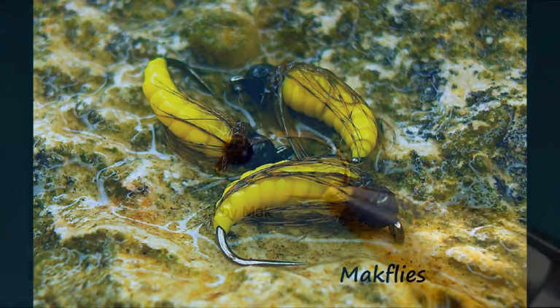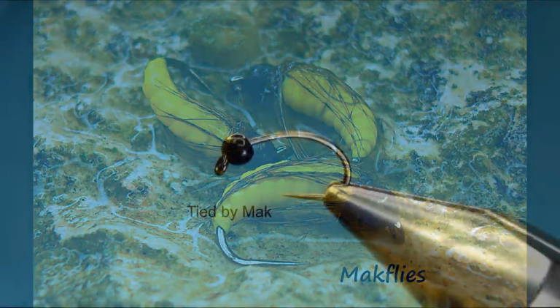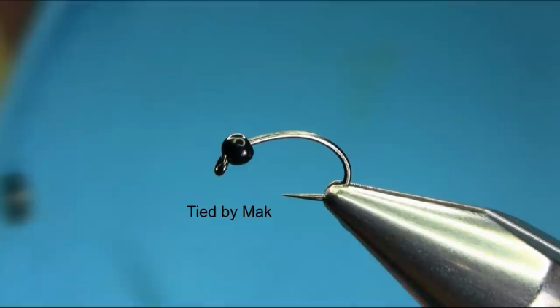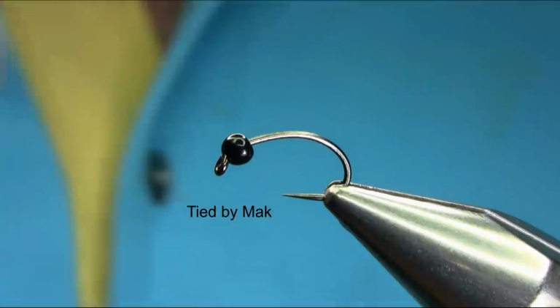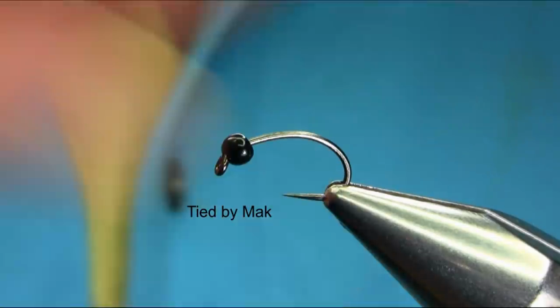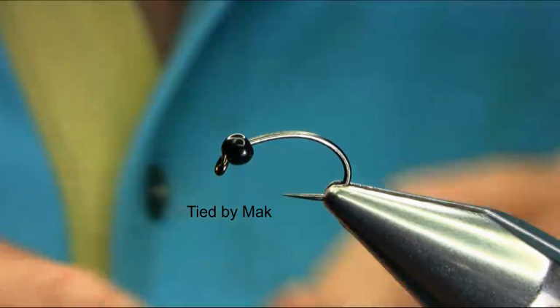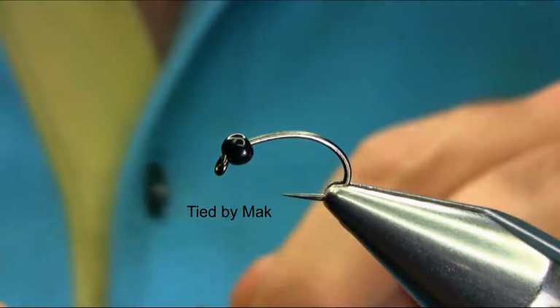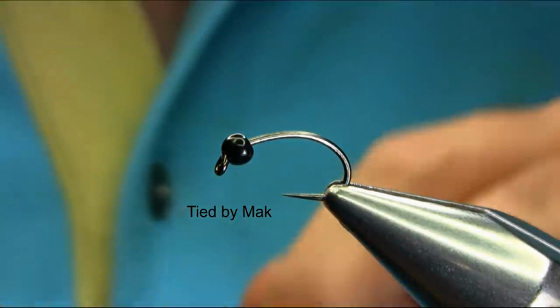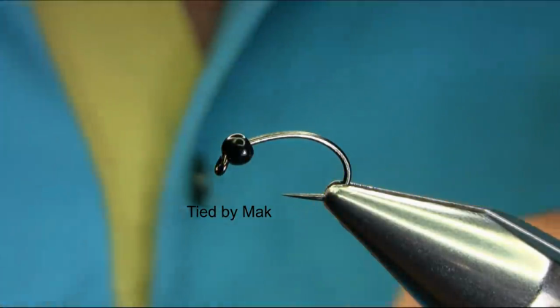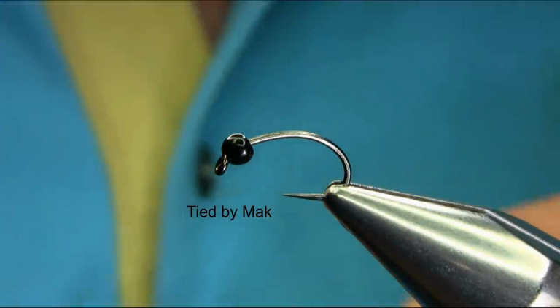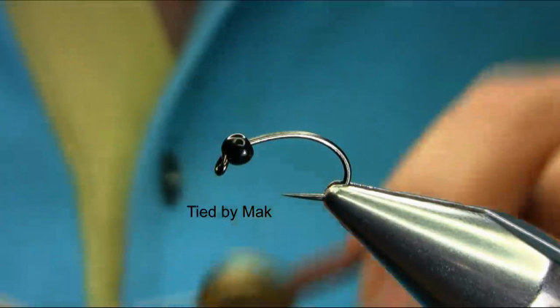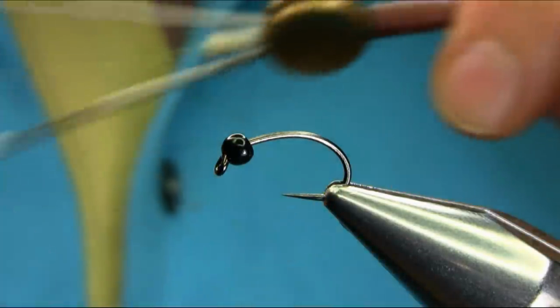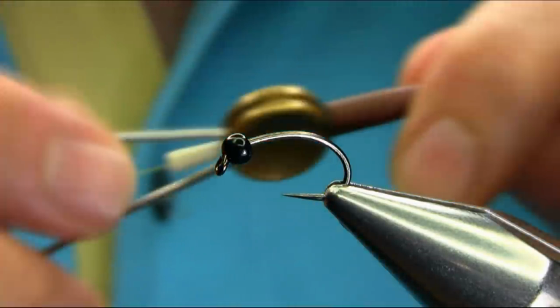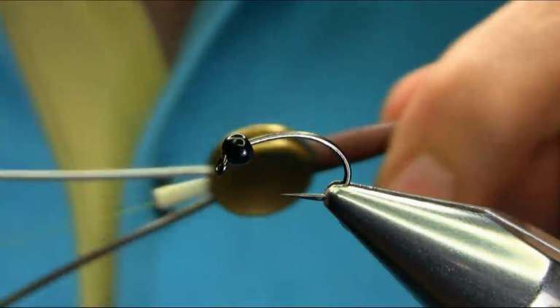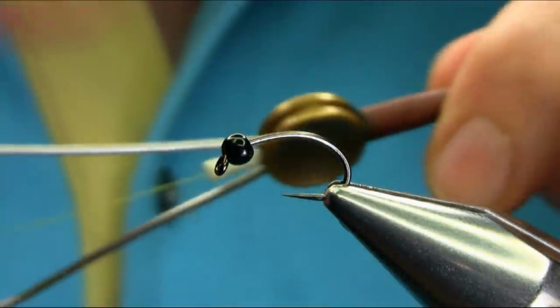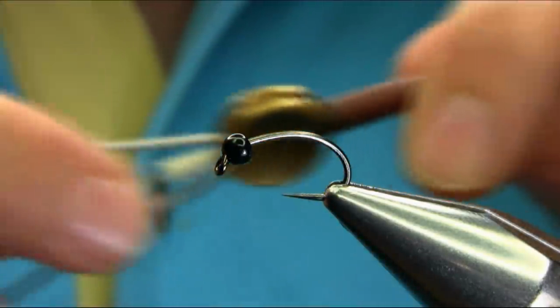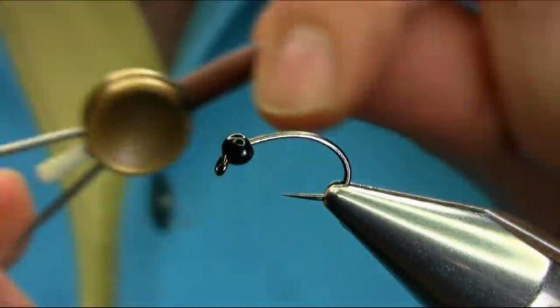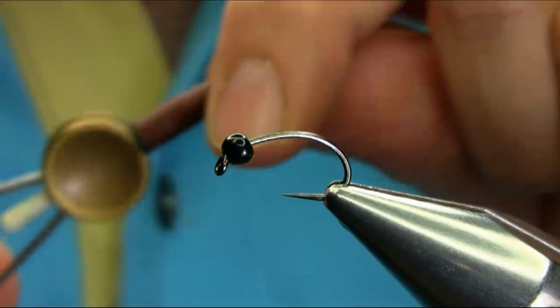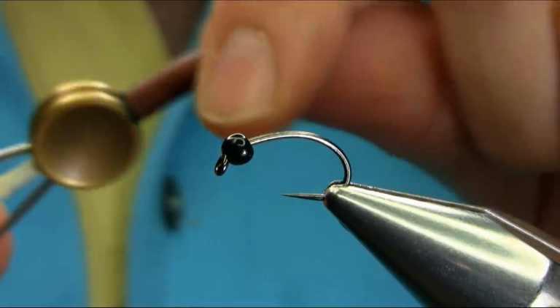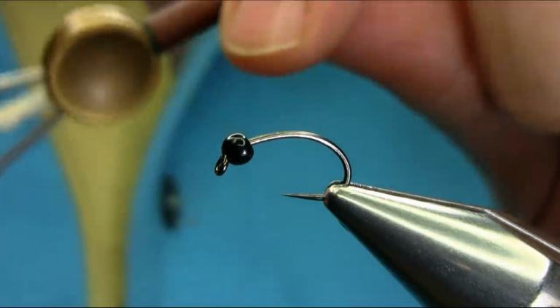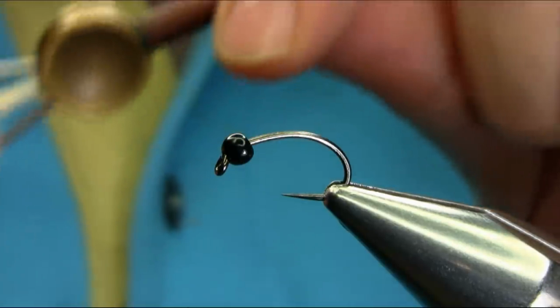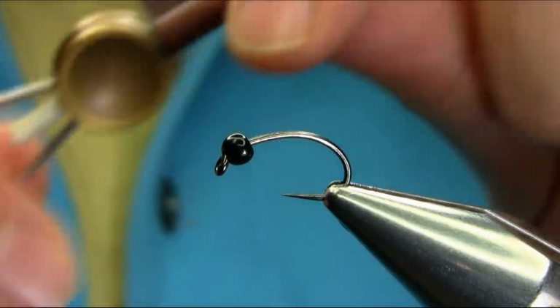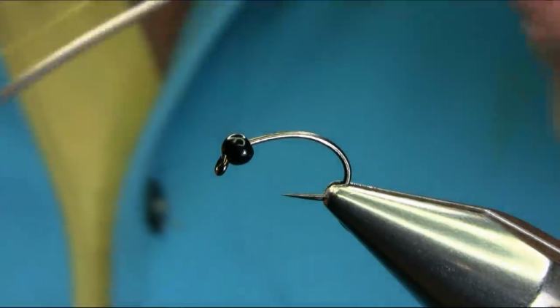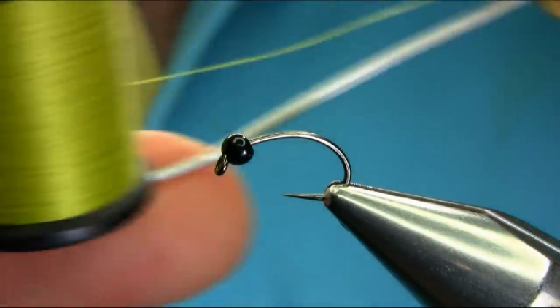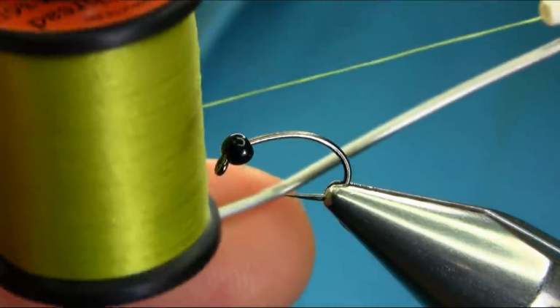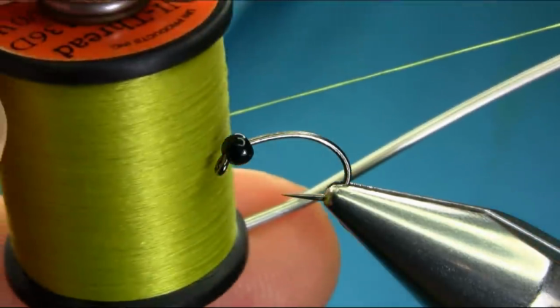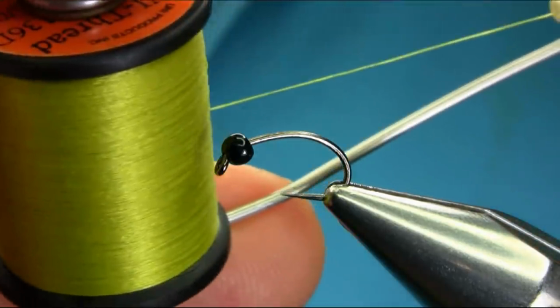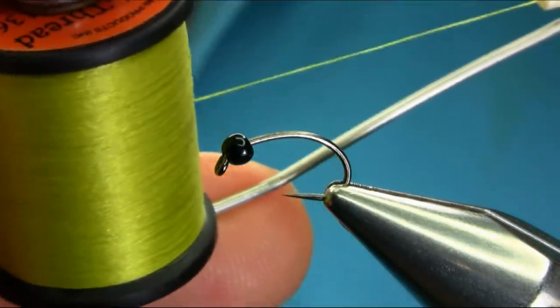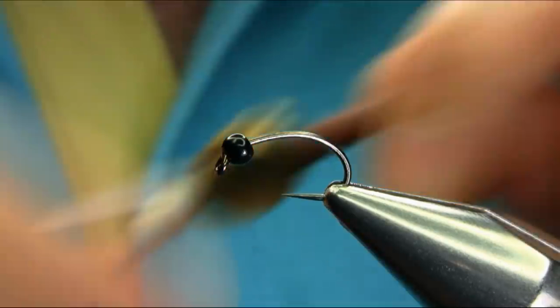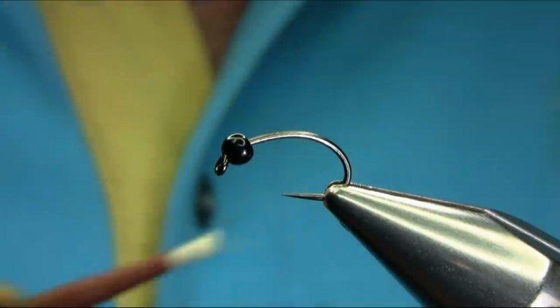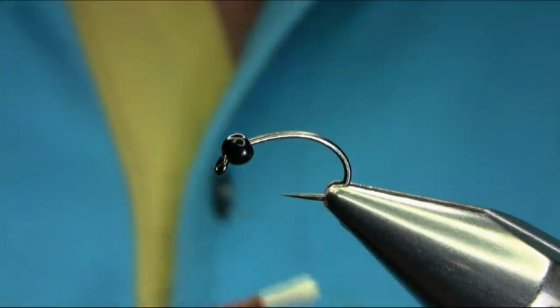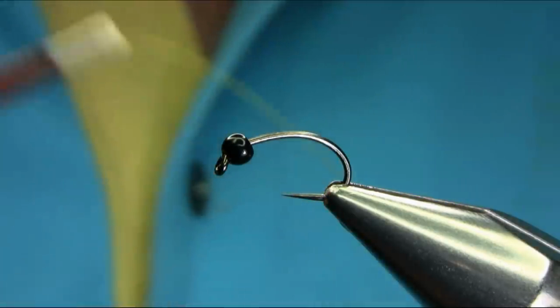This is a size 10 grub hook, barbless hook. The bead I'm using is a 3.8 tungsten black bead, and the thread I'm using is 6-0 light olive.